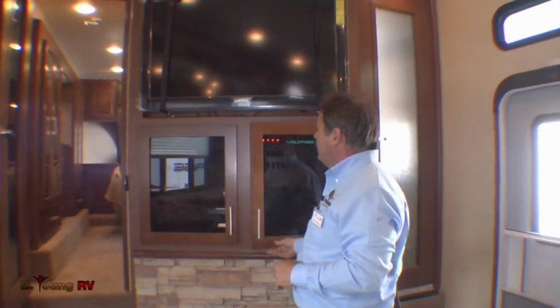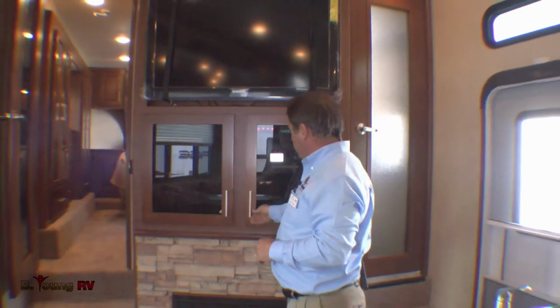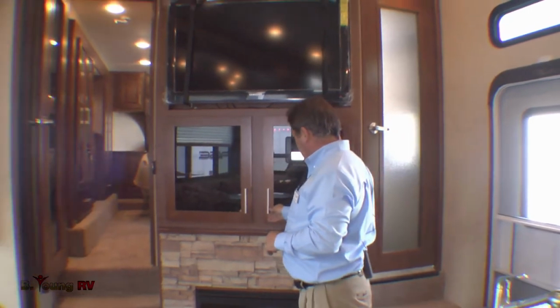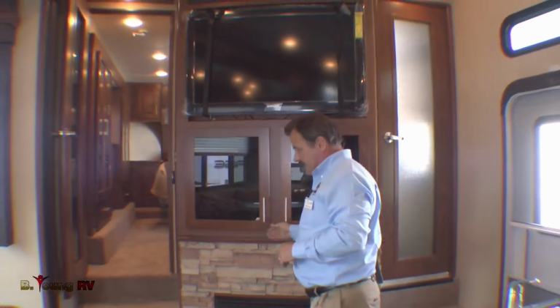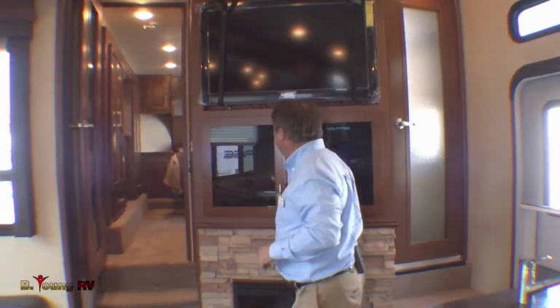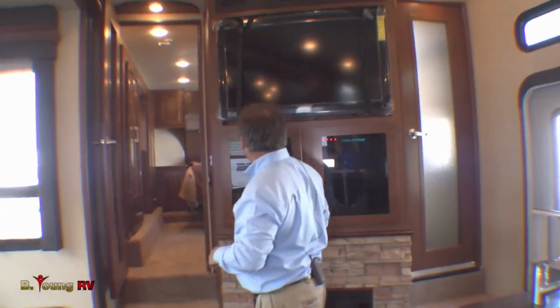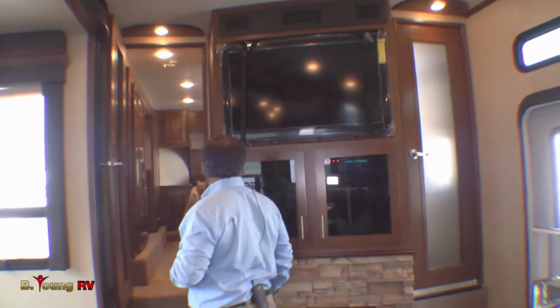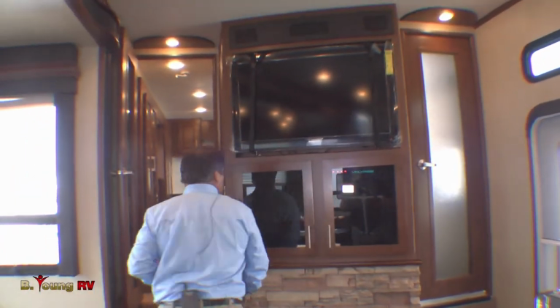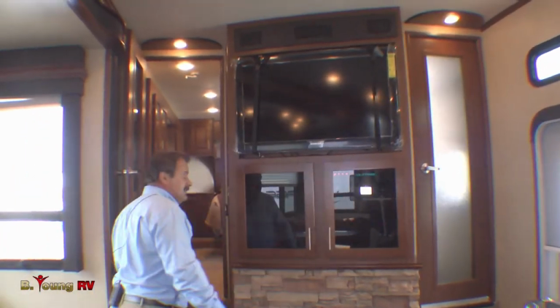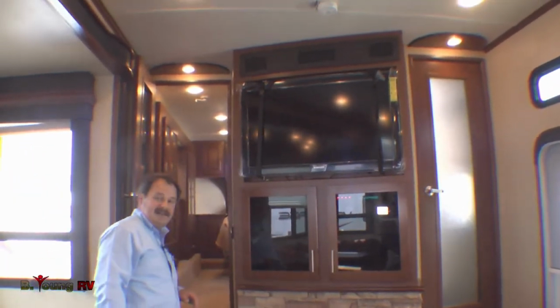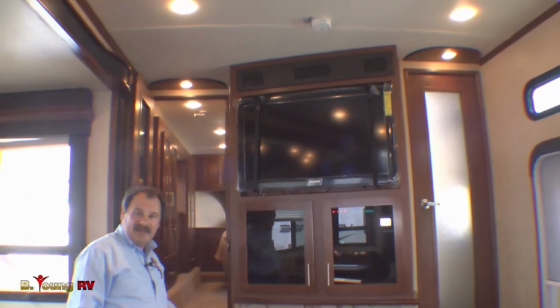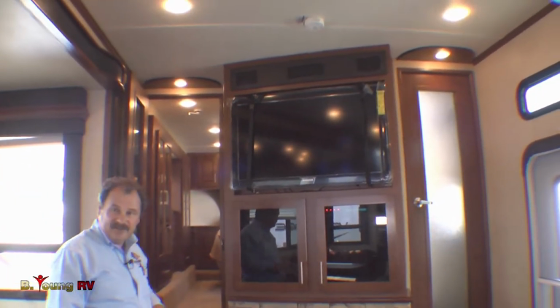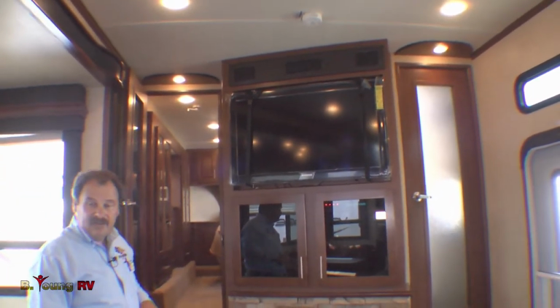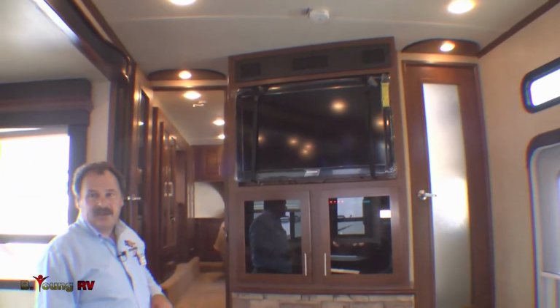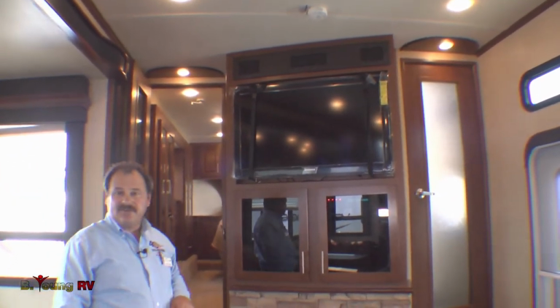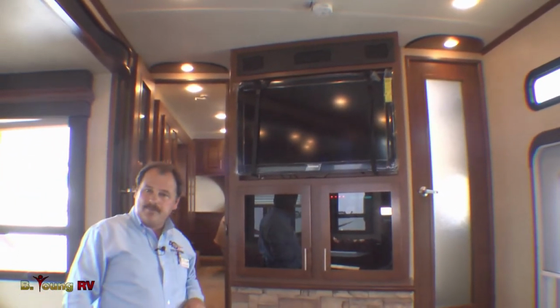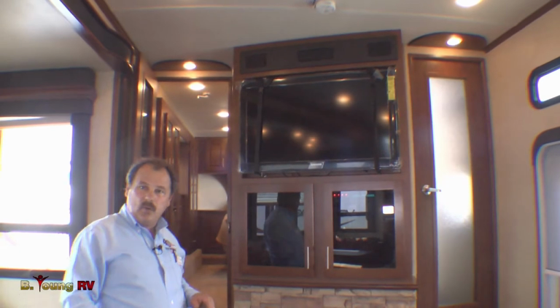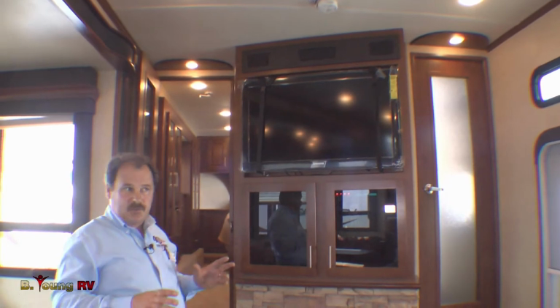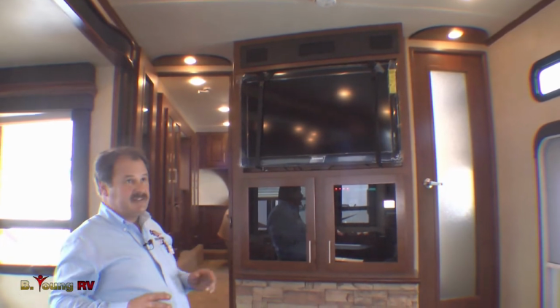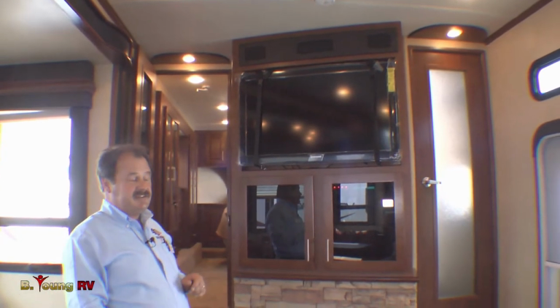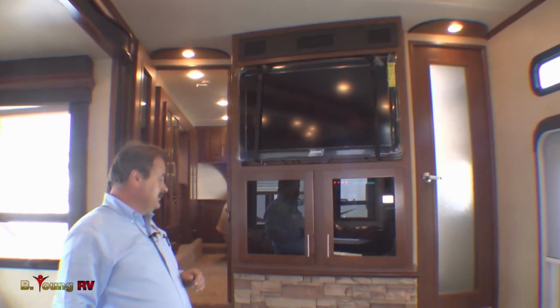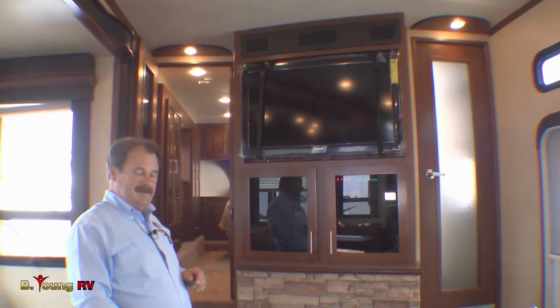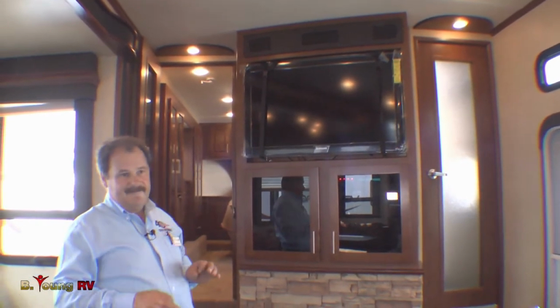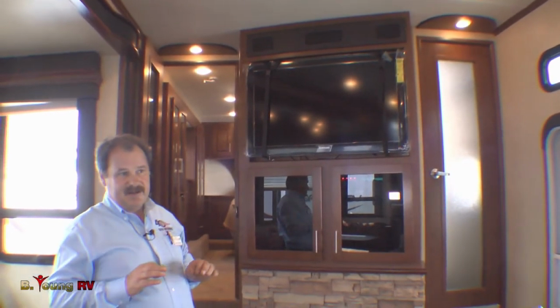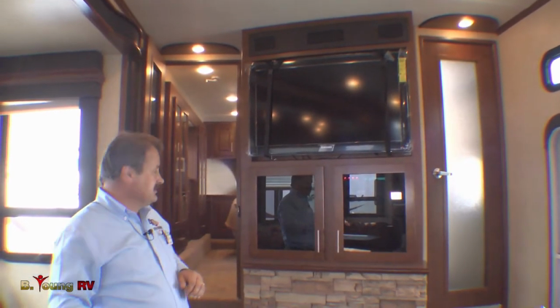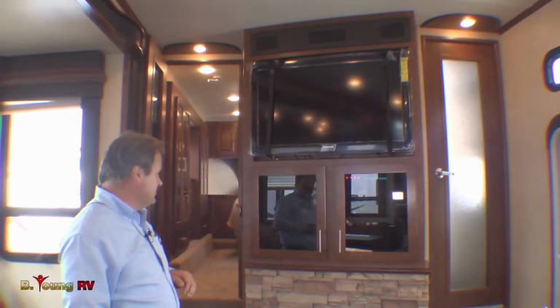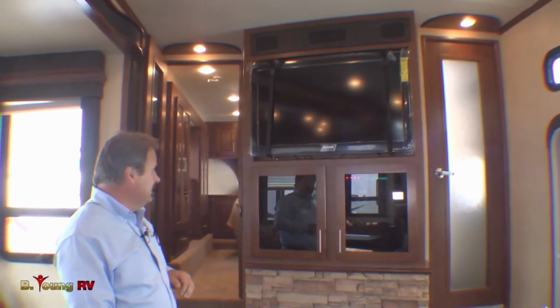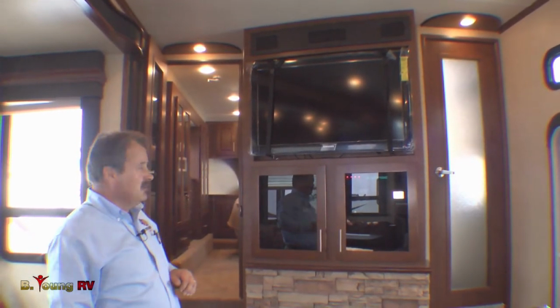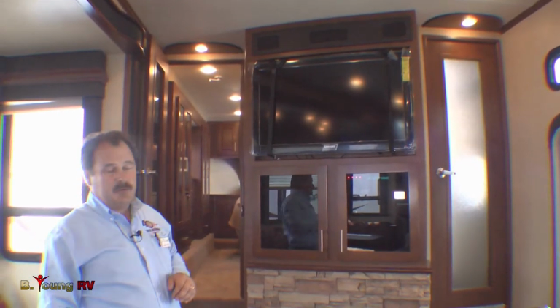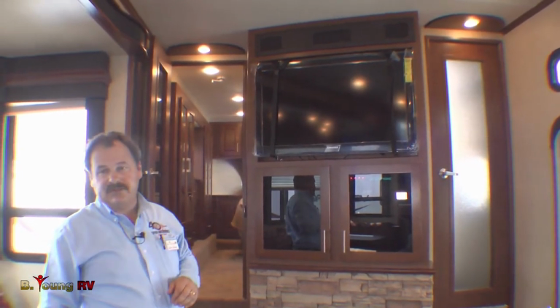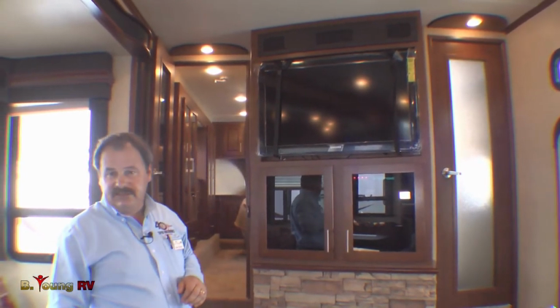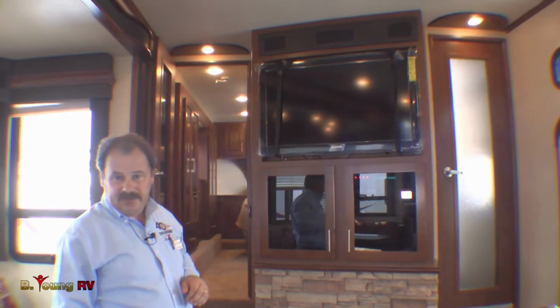Up above you have a nice 42 inch LCD high definition television. It comes with a 5.1 surround sound system — very nice sound to it. And it's also equipped with a DVD player.